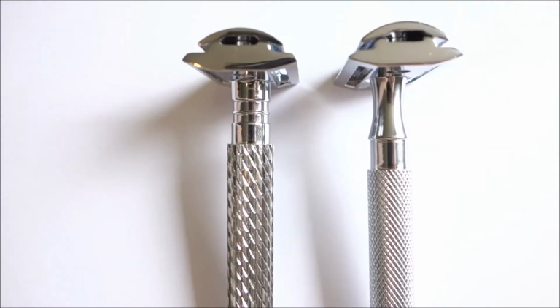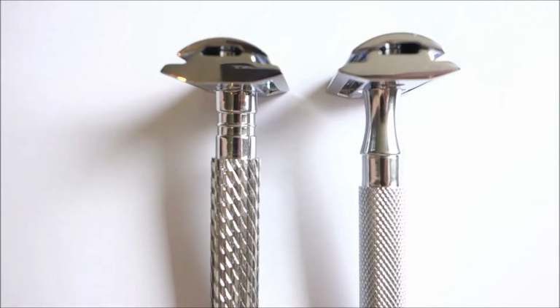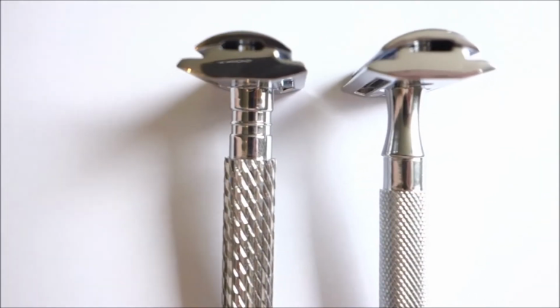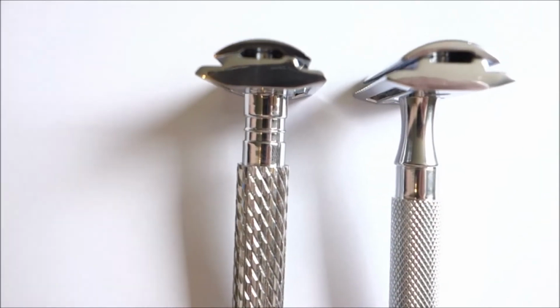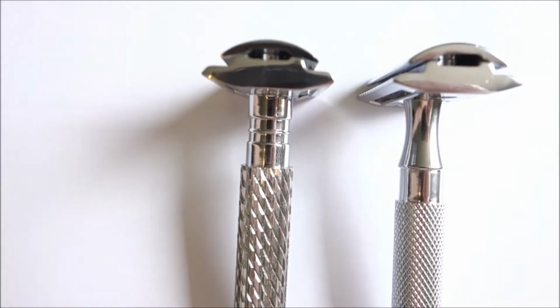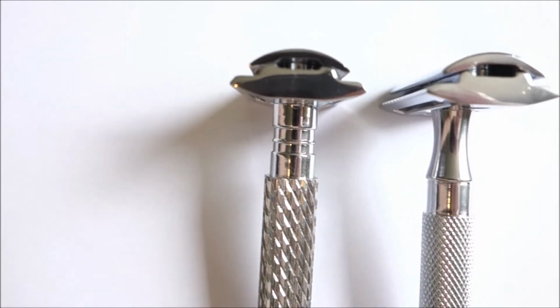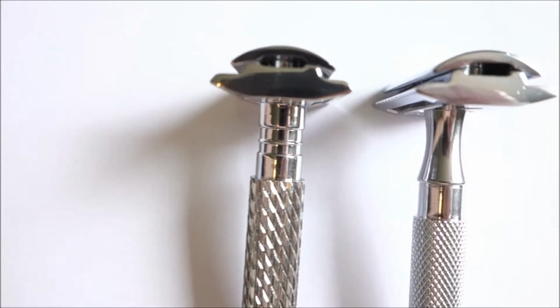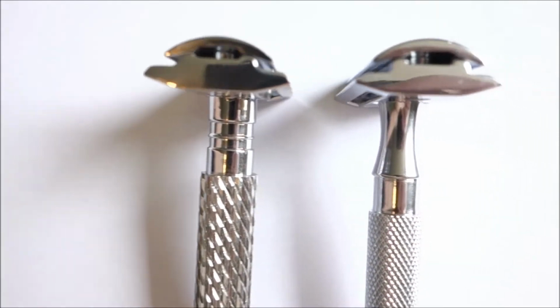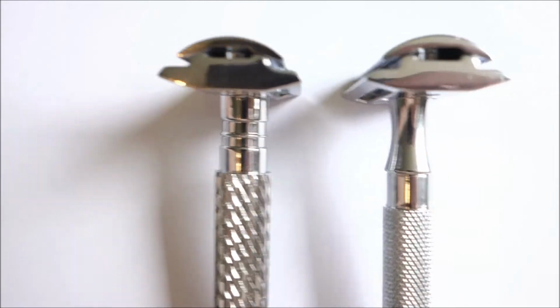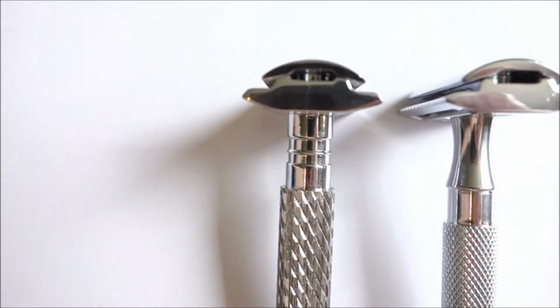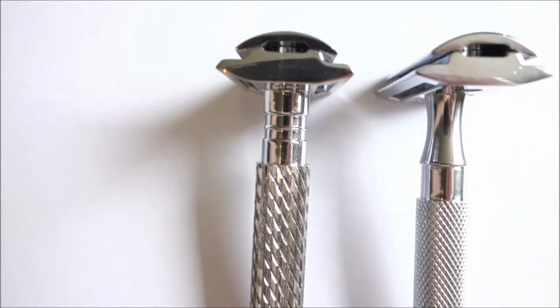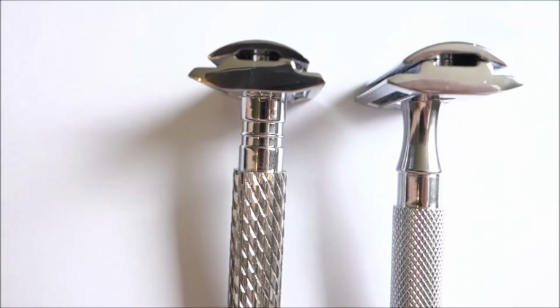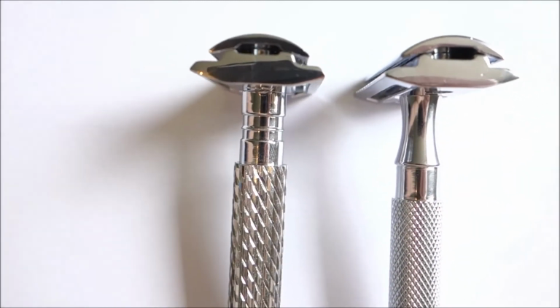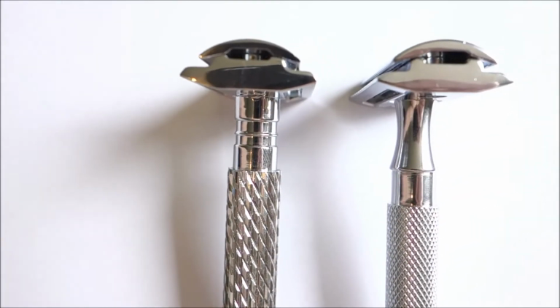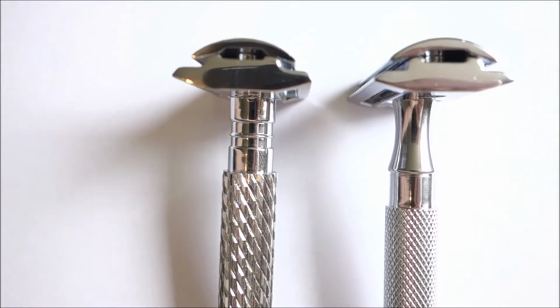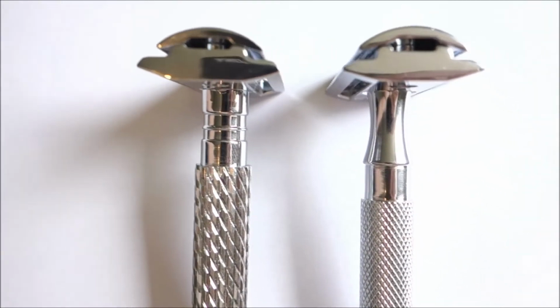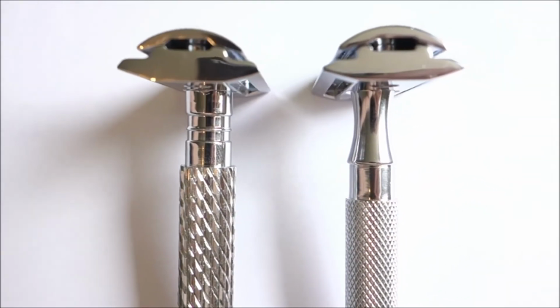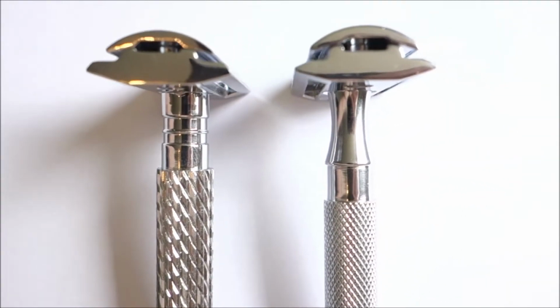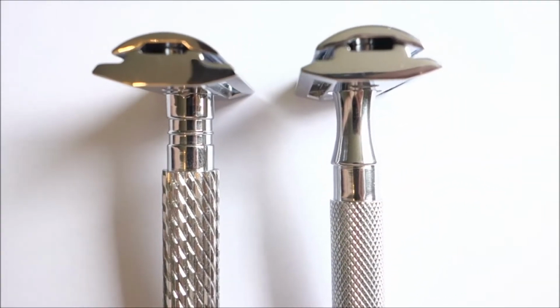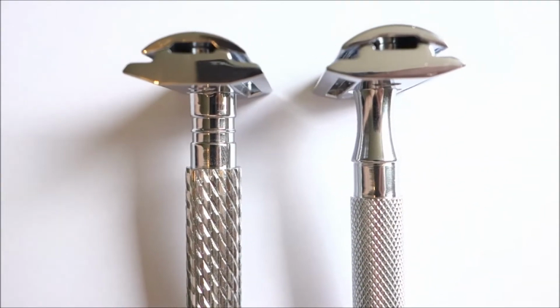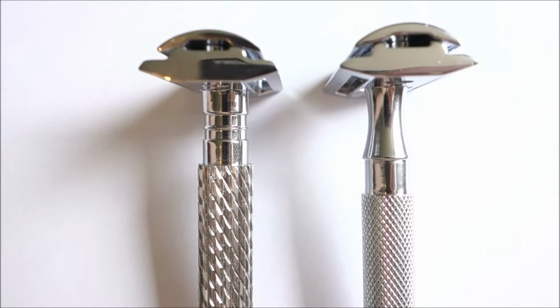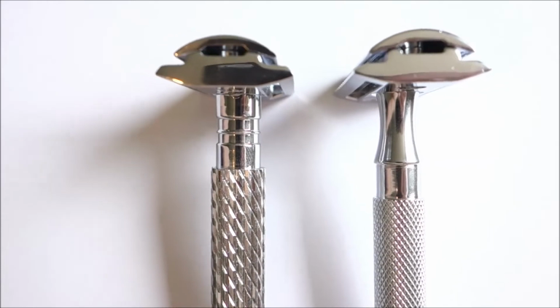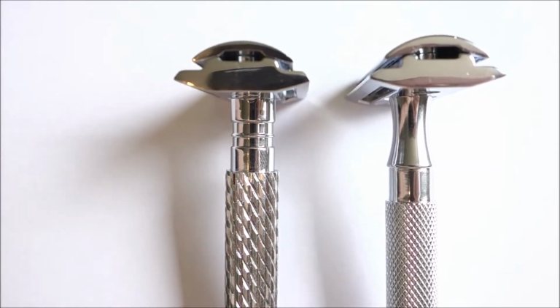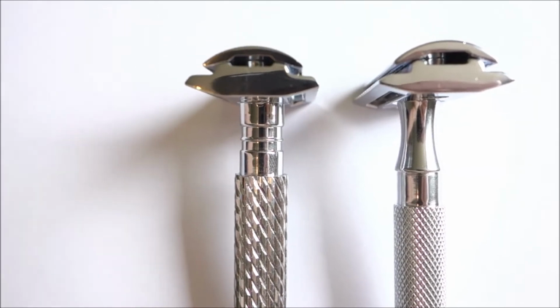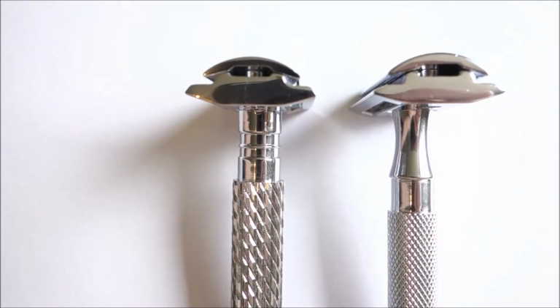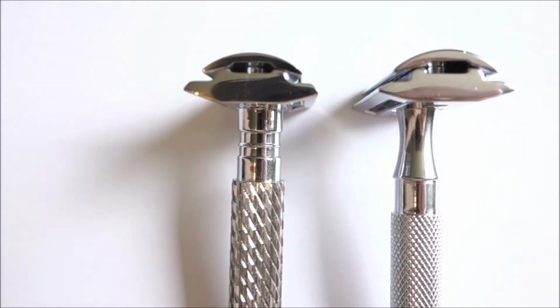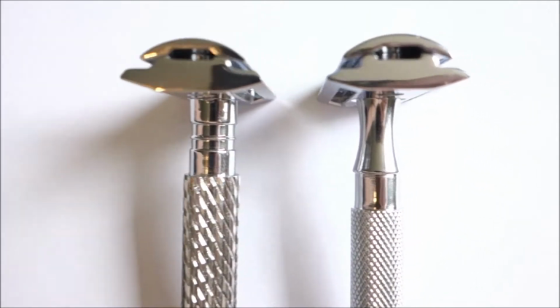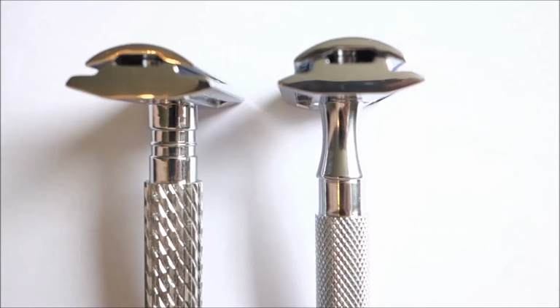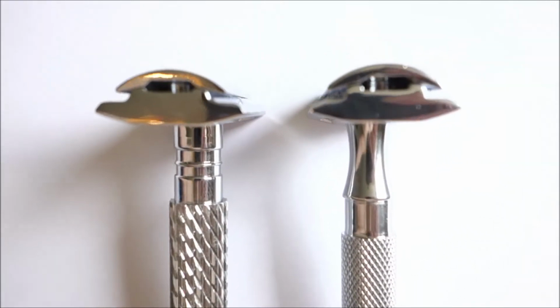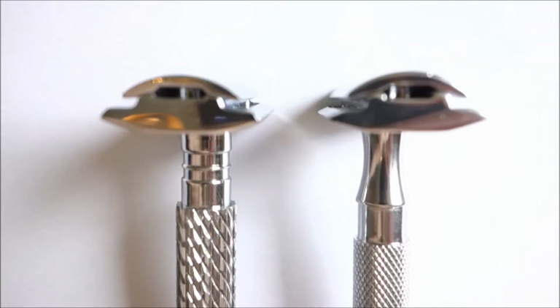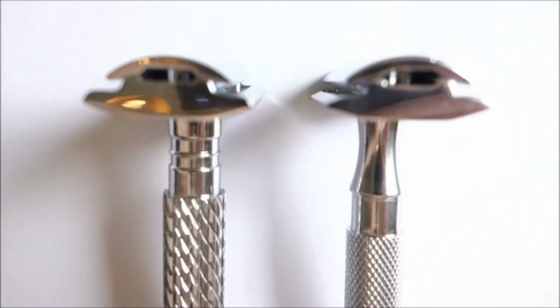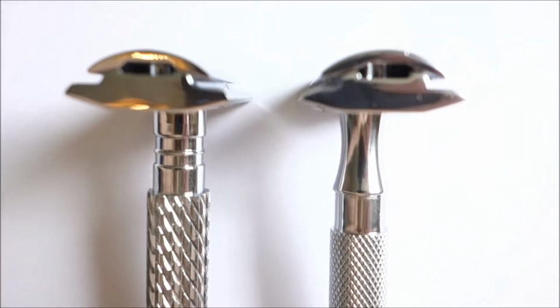But look at the heads — they are different. The 94R on the left and the 65R on the right. I thought all Parker heads were the same.